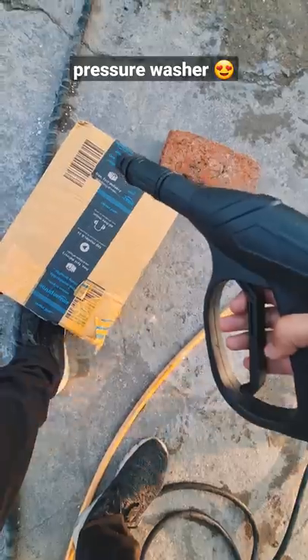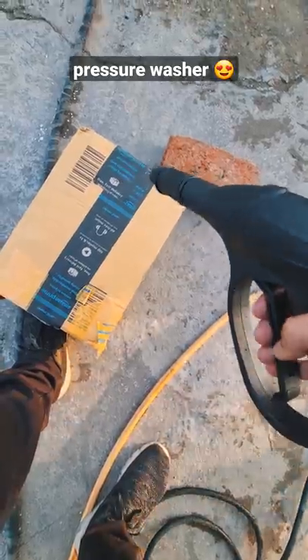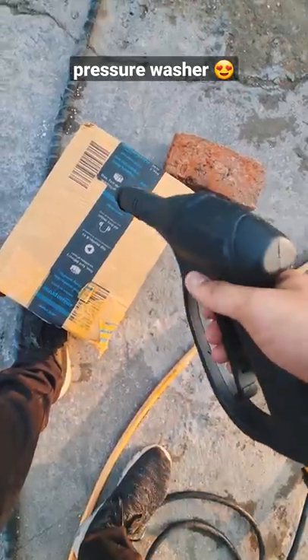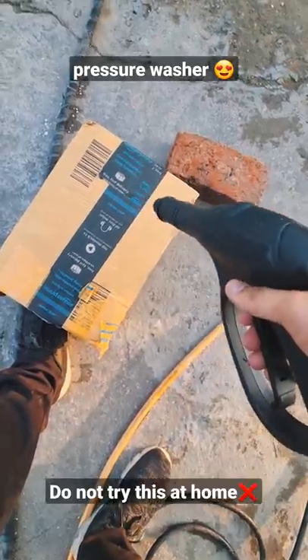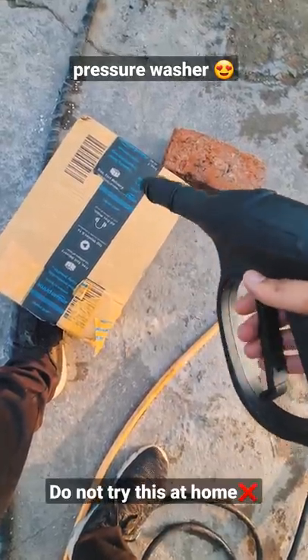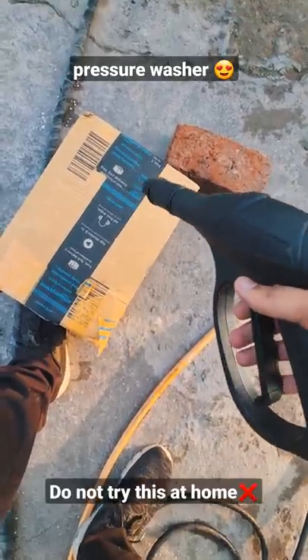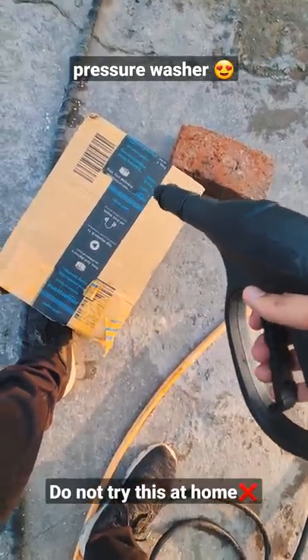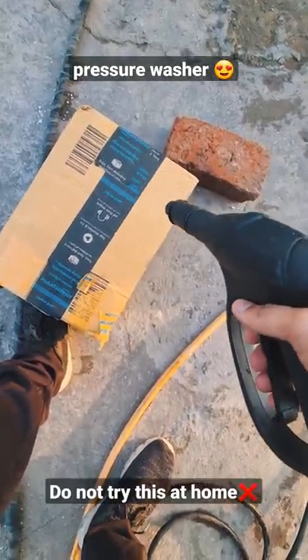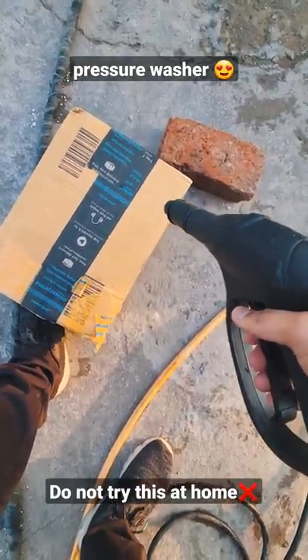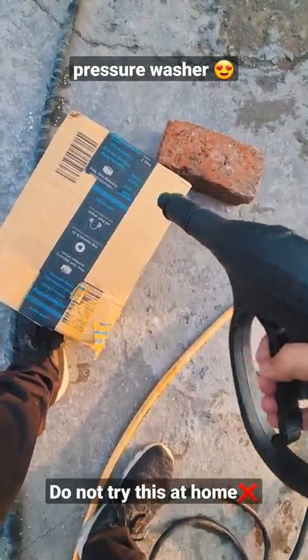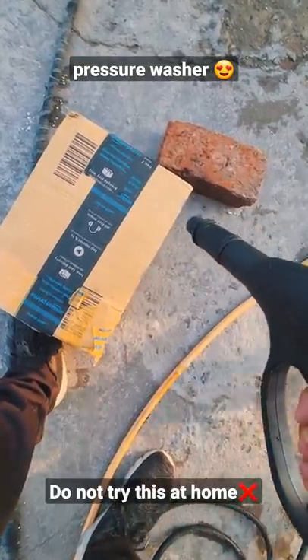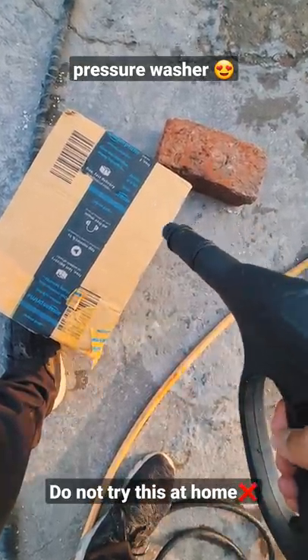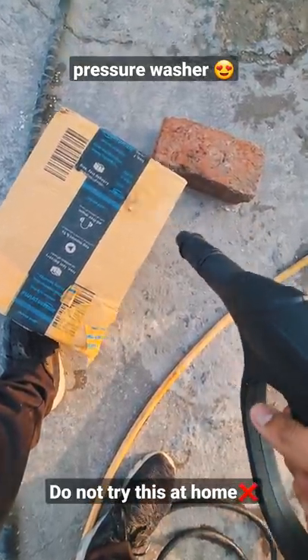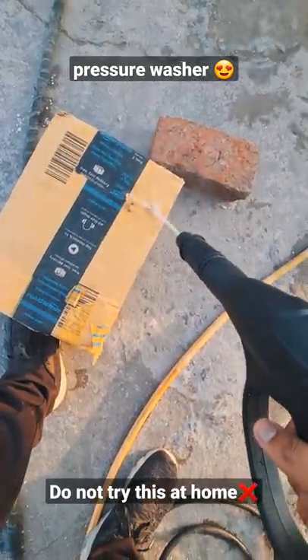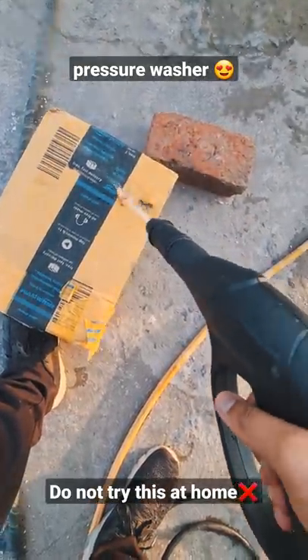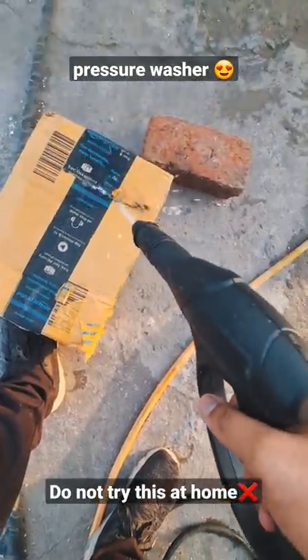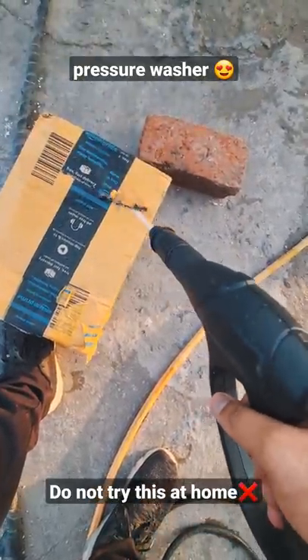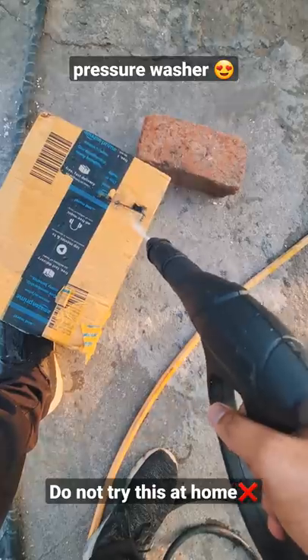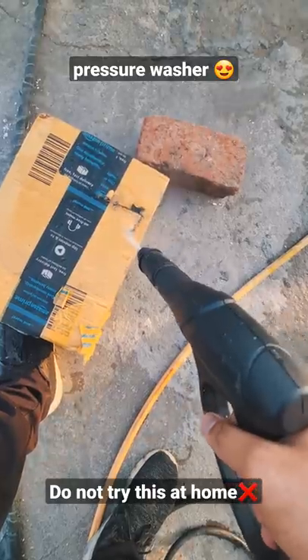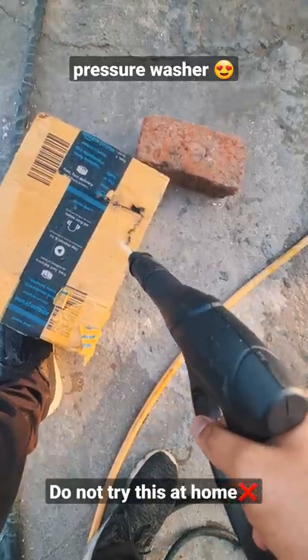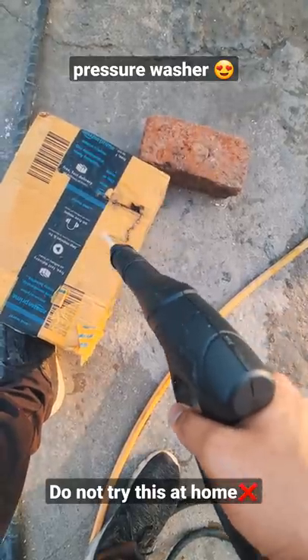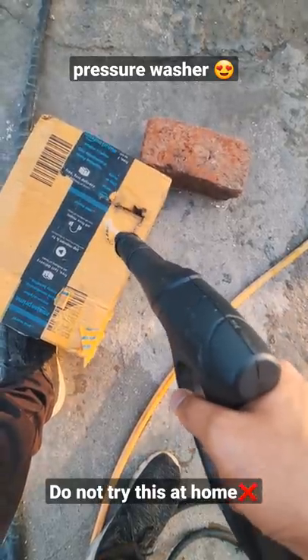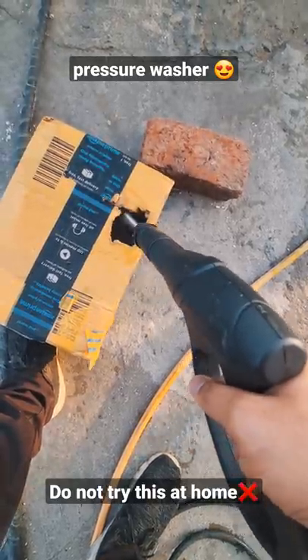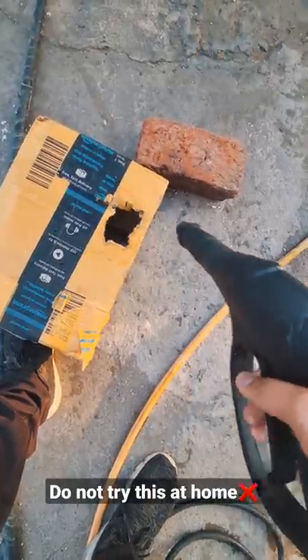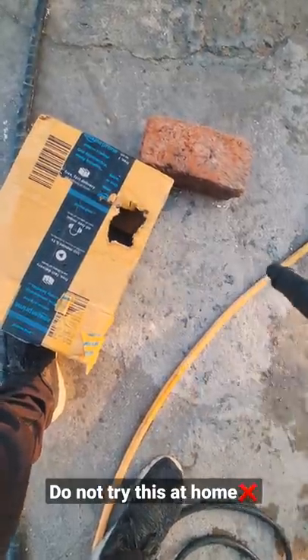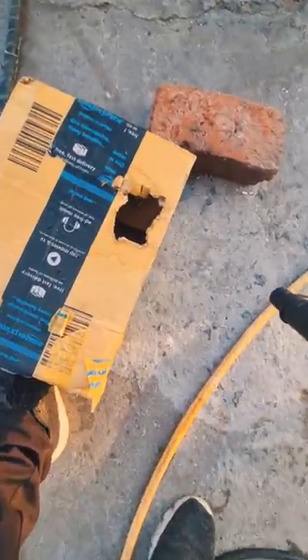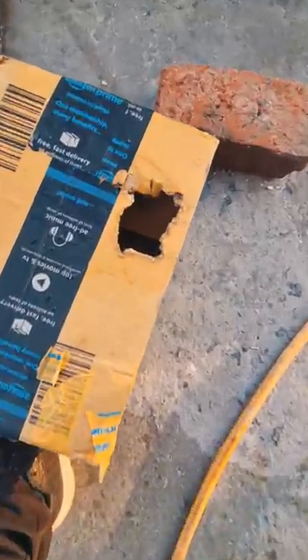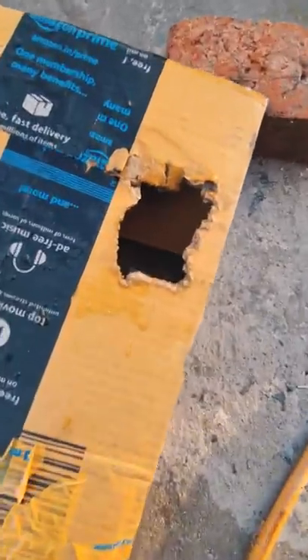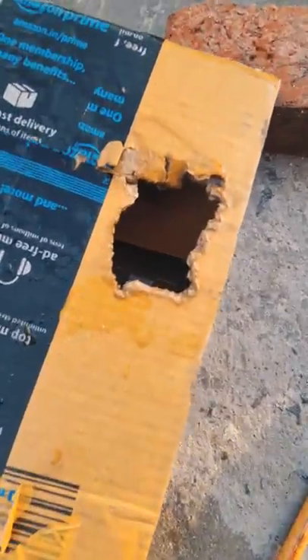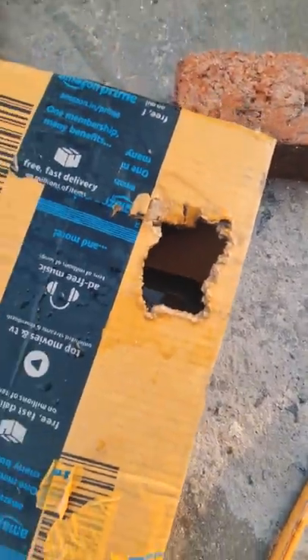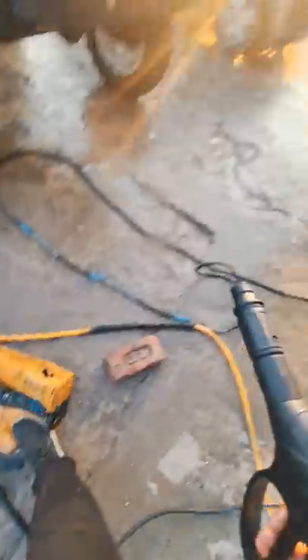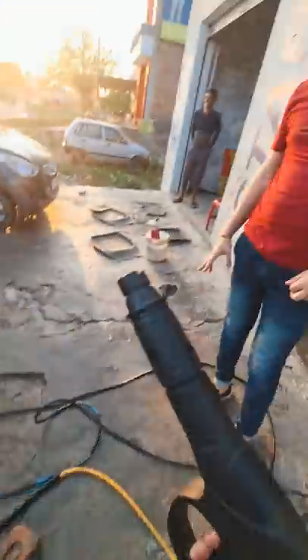So now let's test this on cardboard, whether it can cut it or not. So here we go. Look, it's perfectly cut it. It's very powerful.